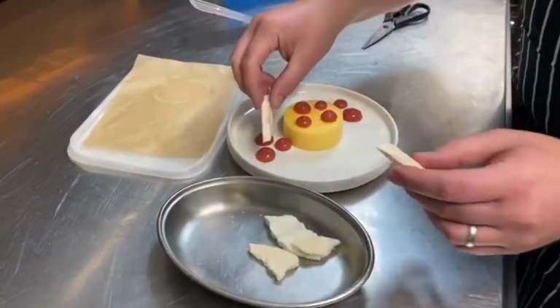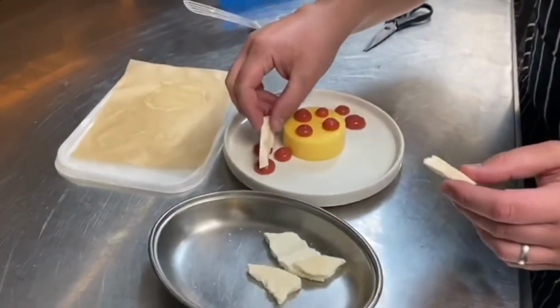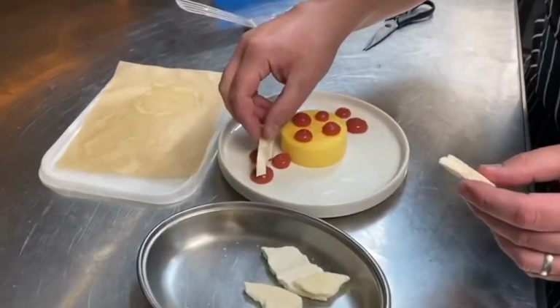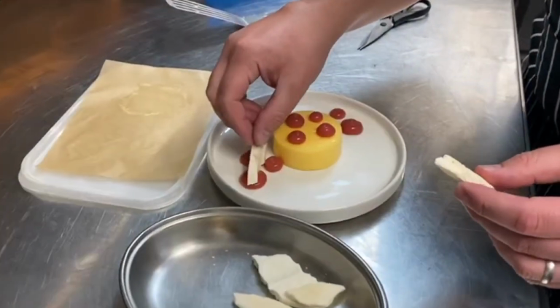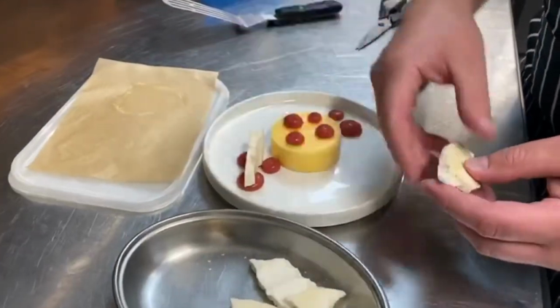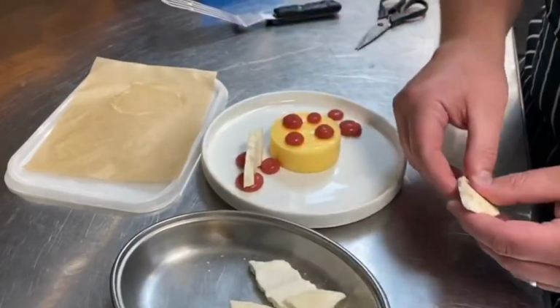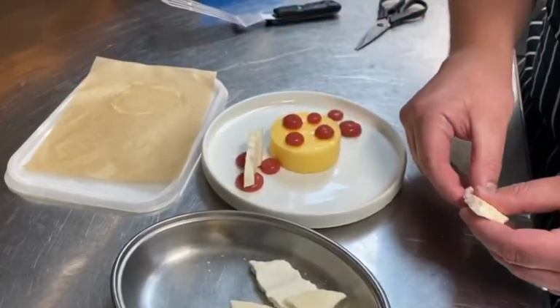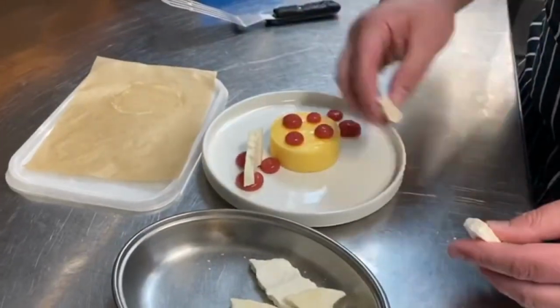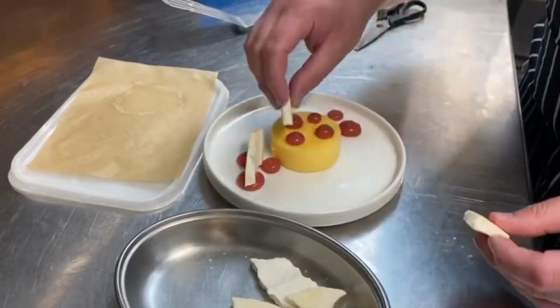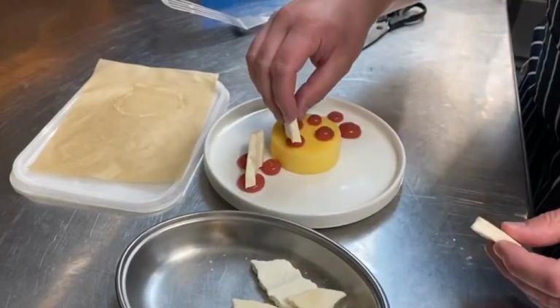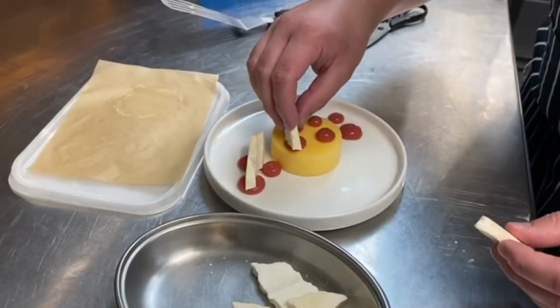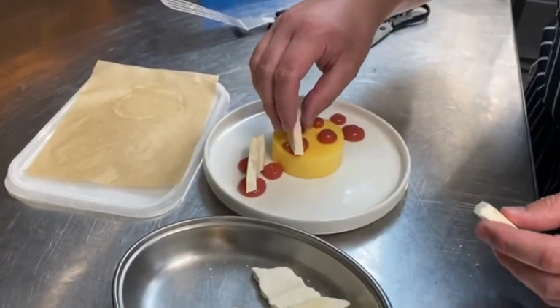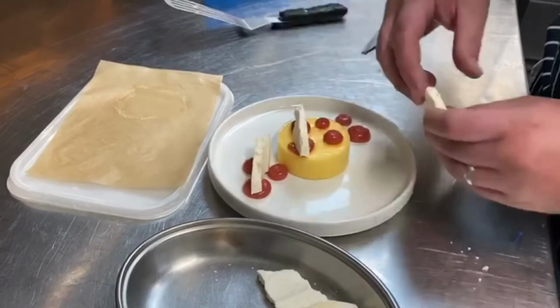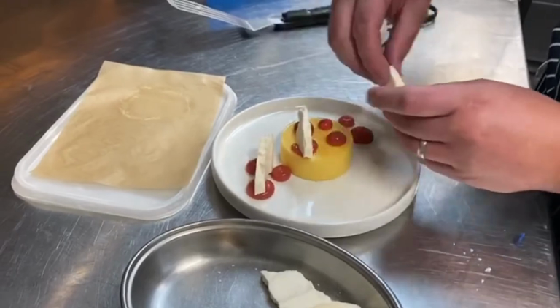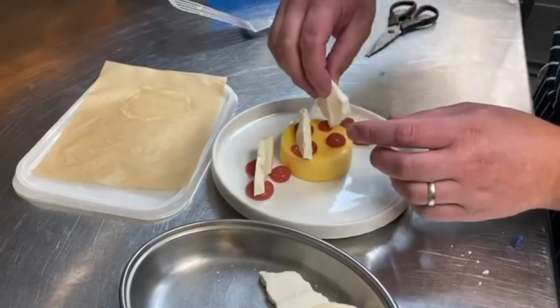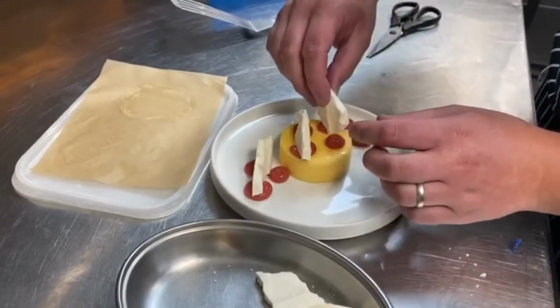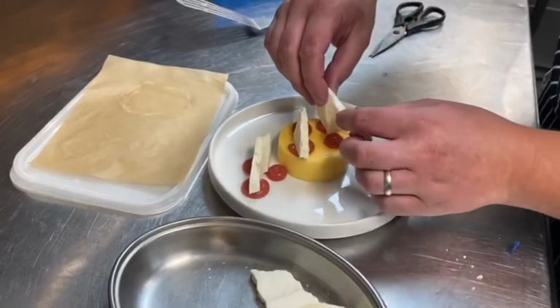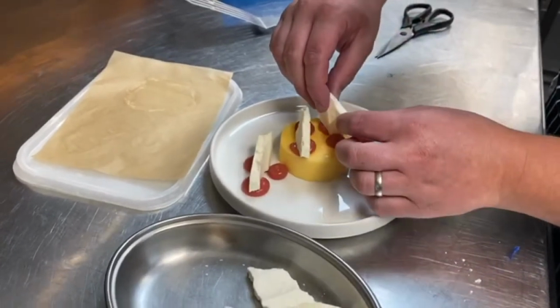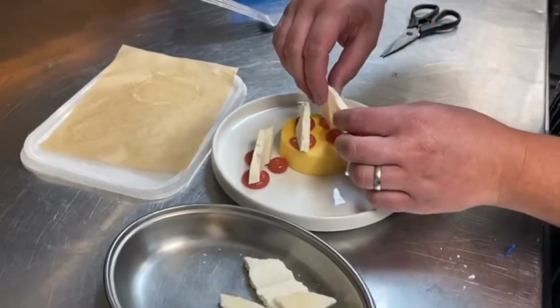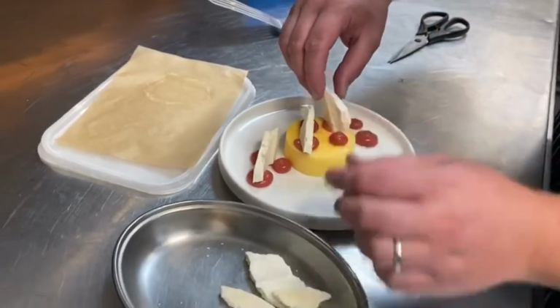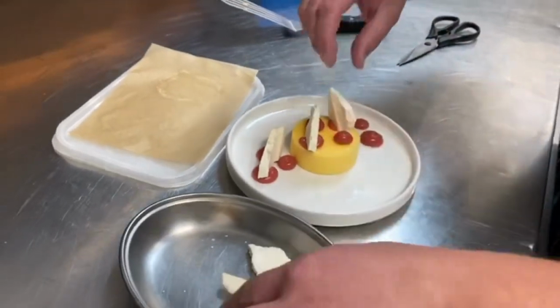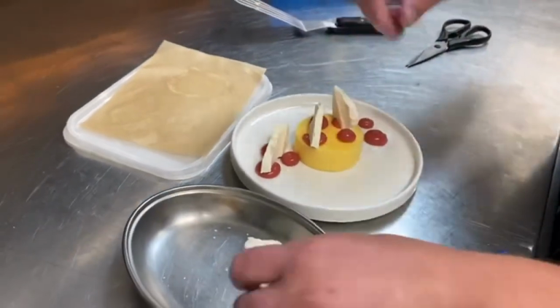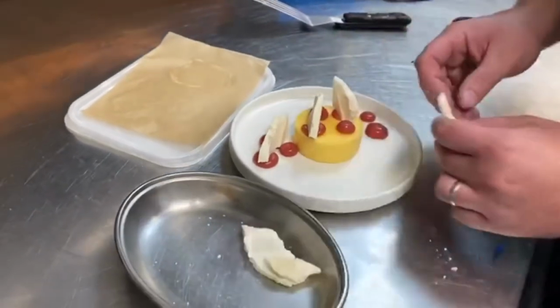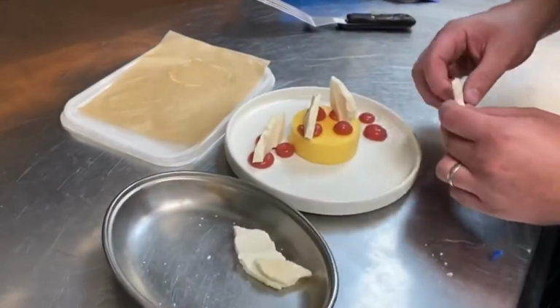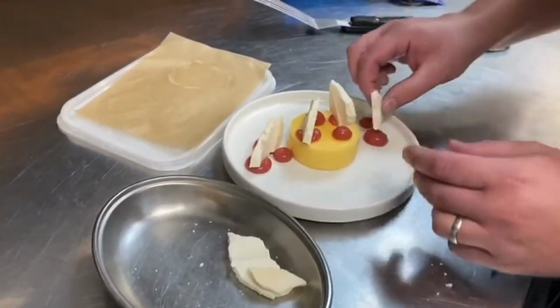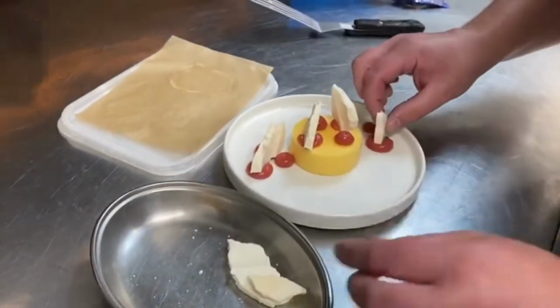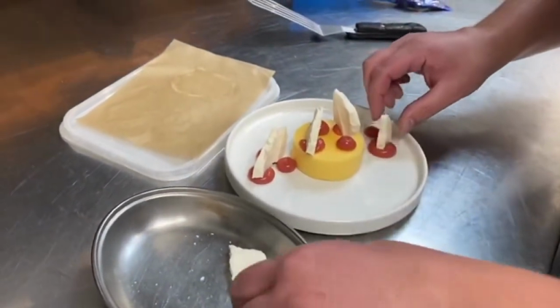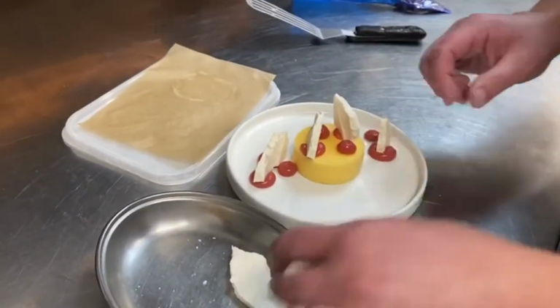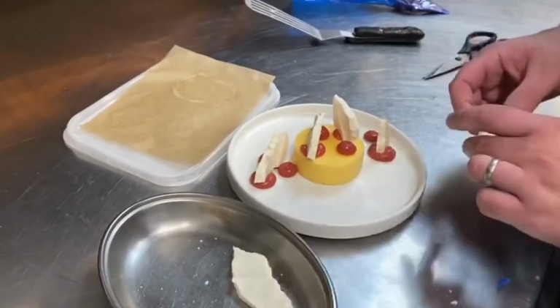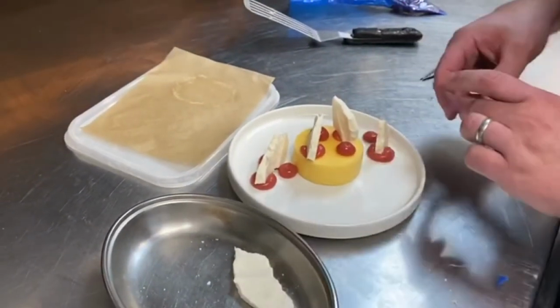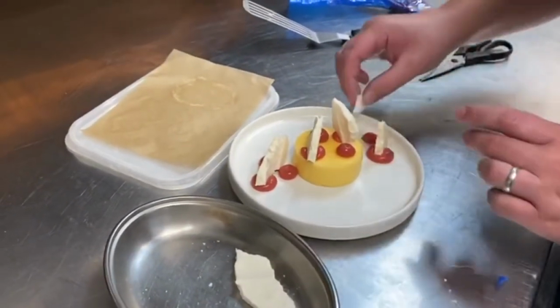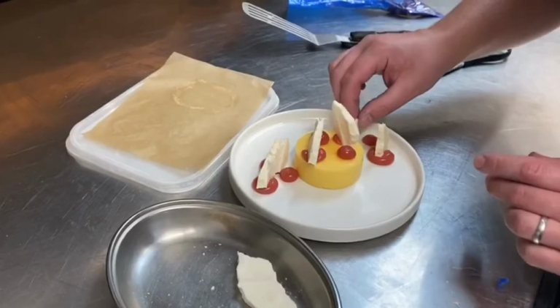Pop the meringue on, and then on top of the curd as well.